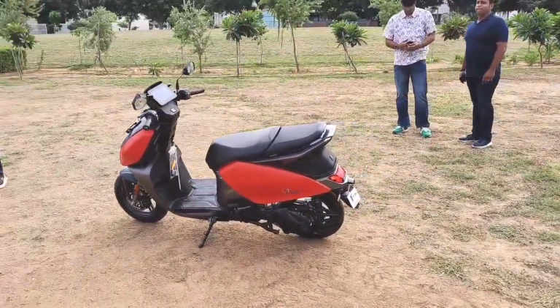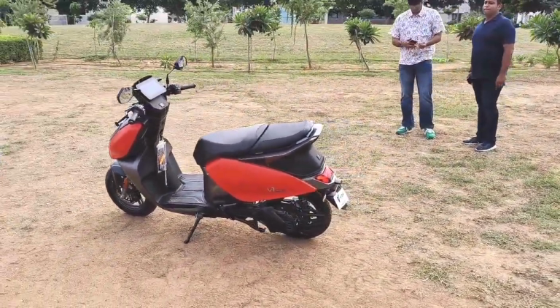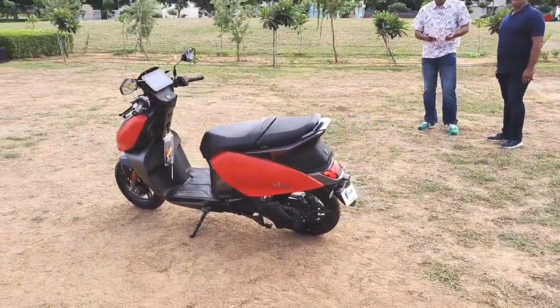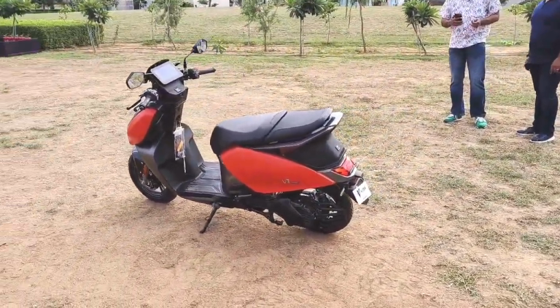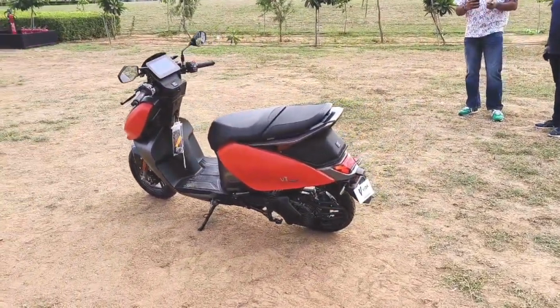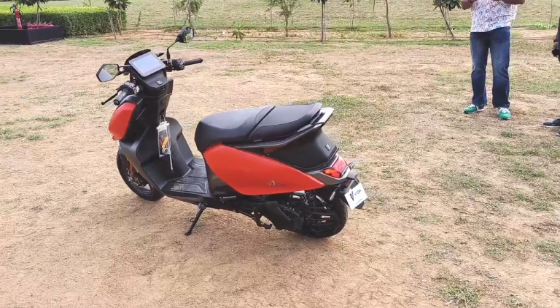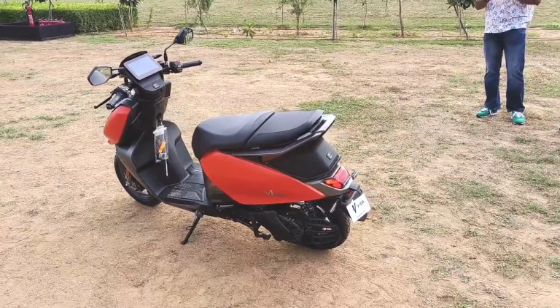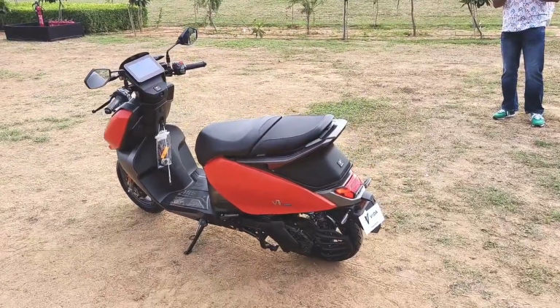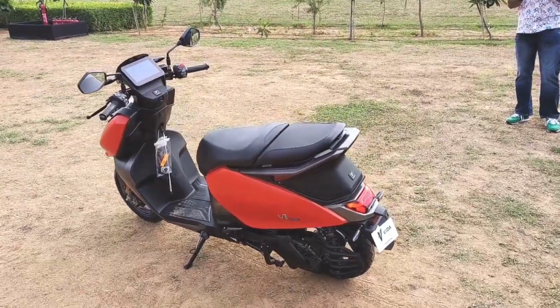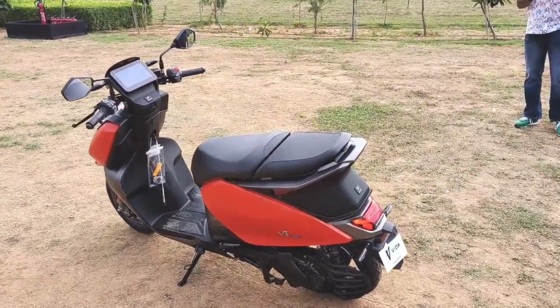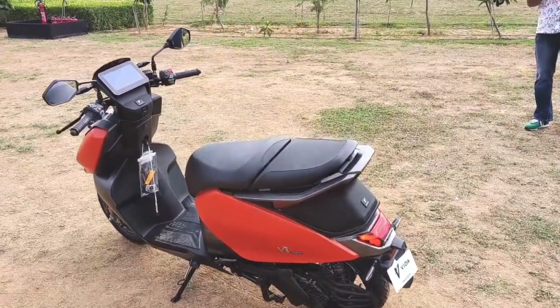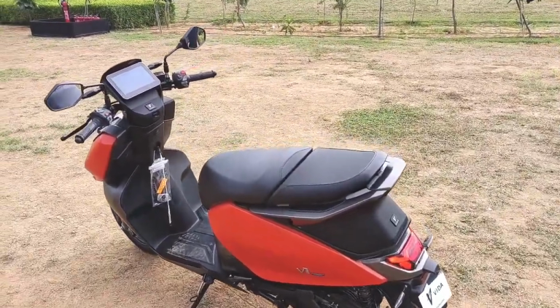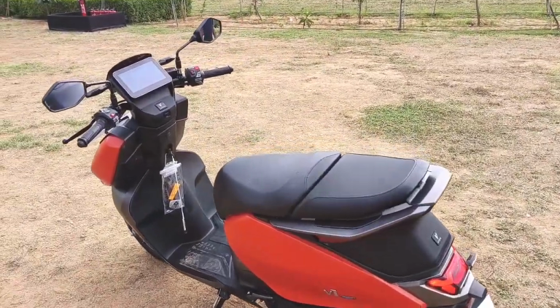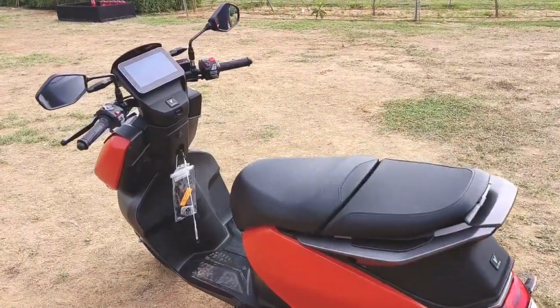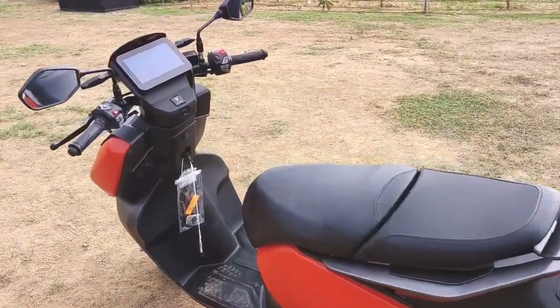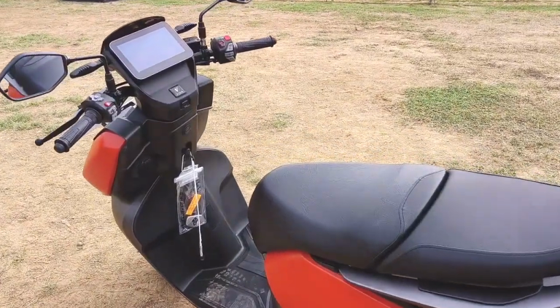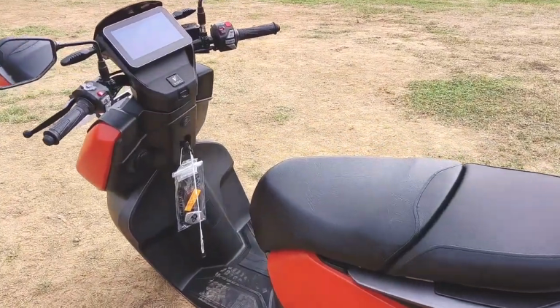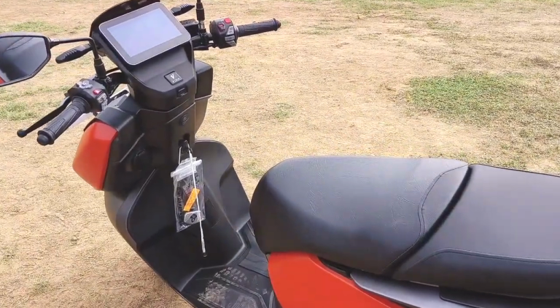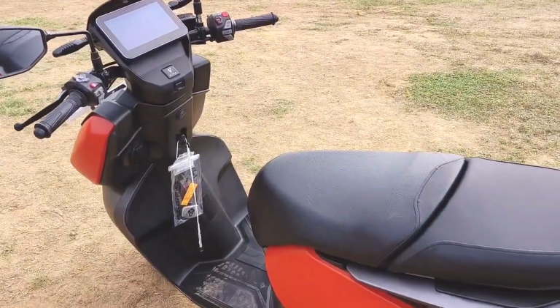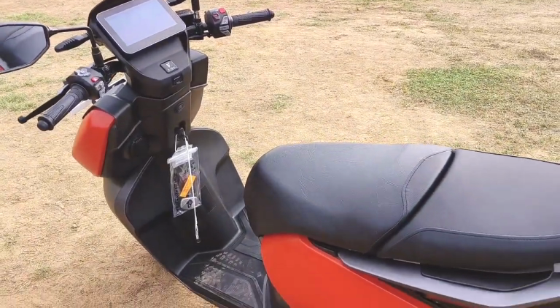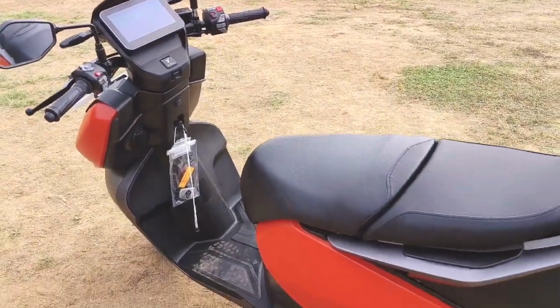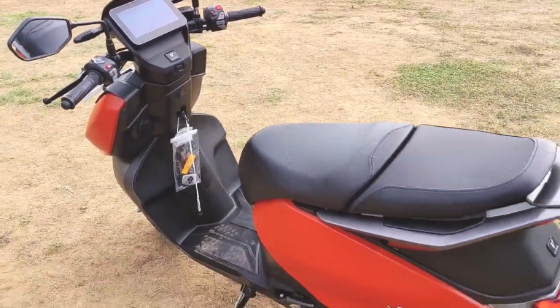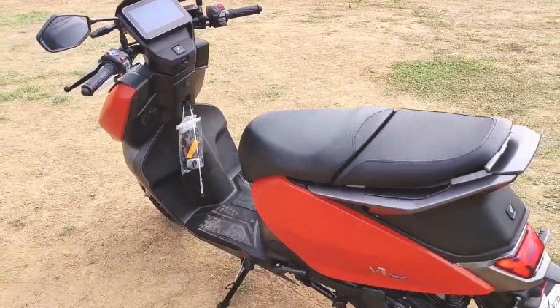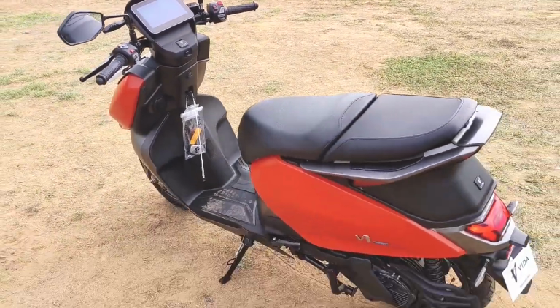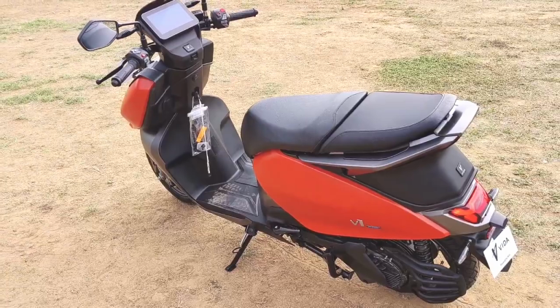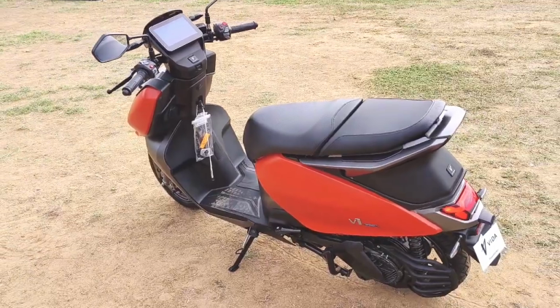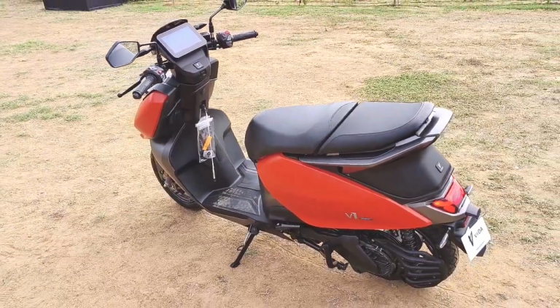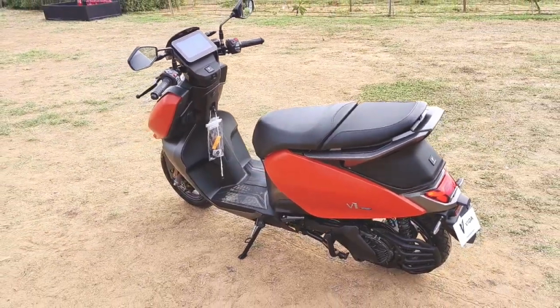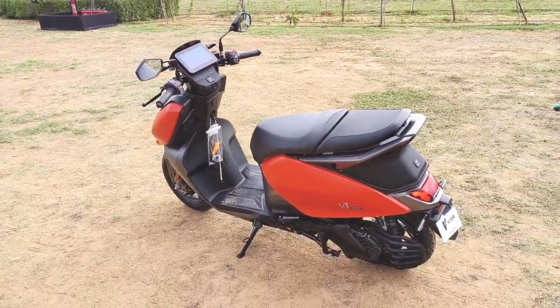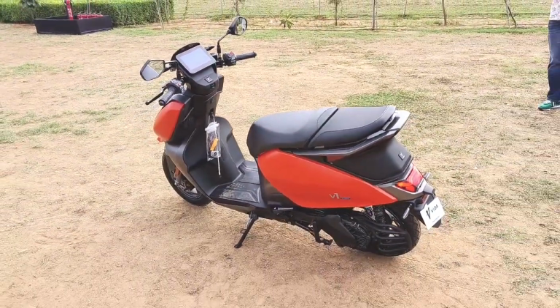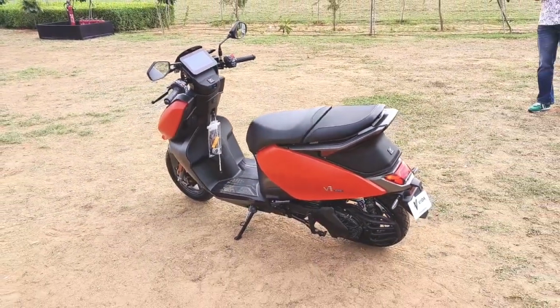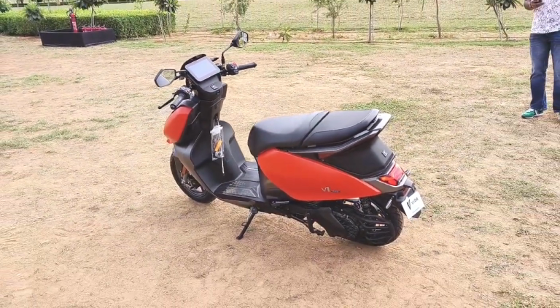So signing off from the CIT facility with Vida — the Vida V1 Pro and V1 Plus.